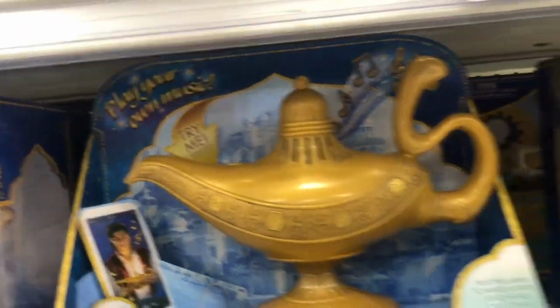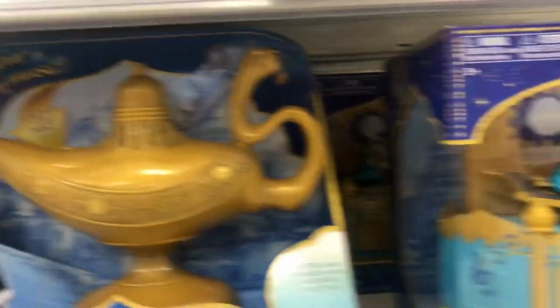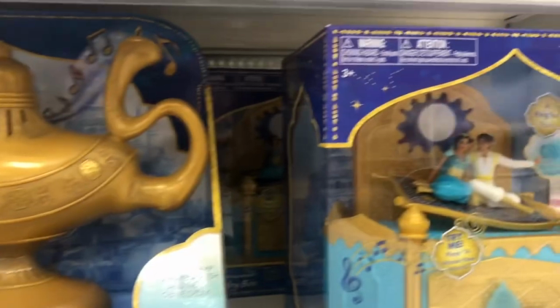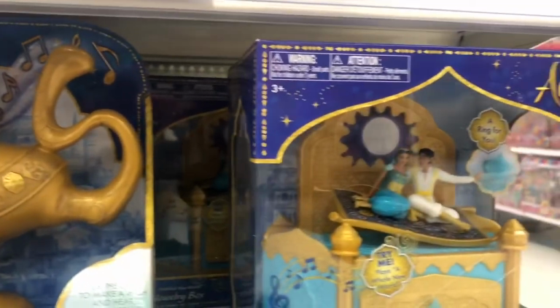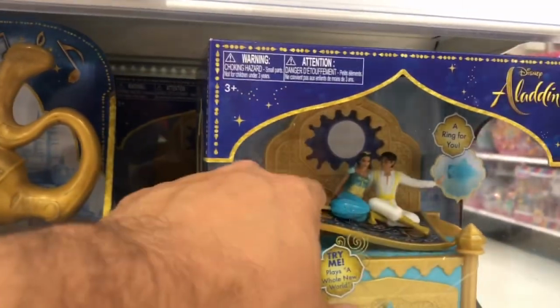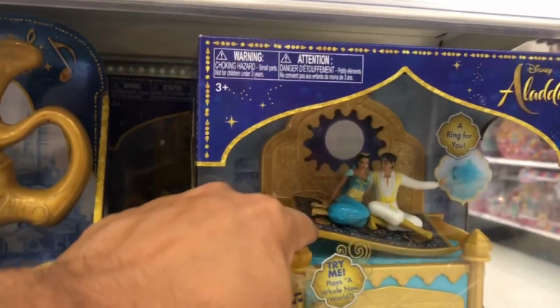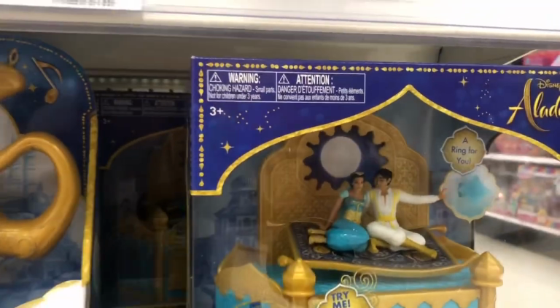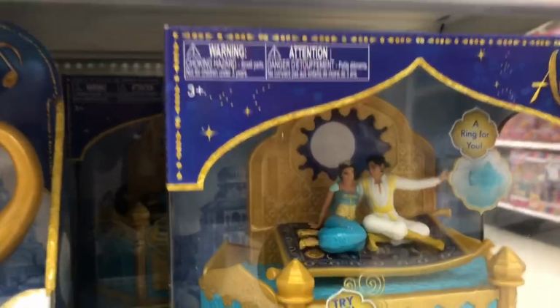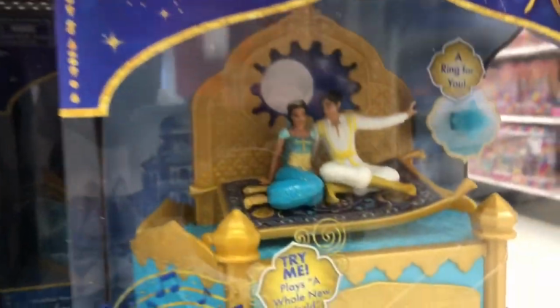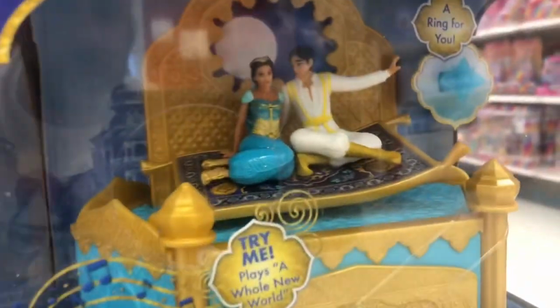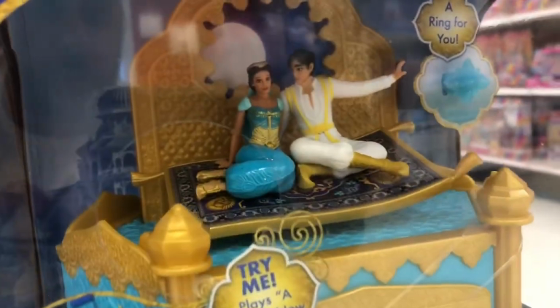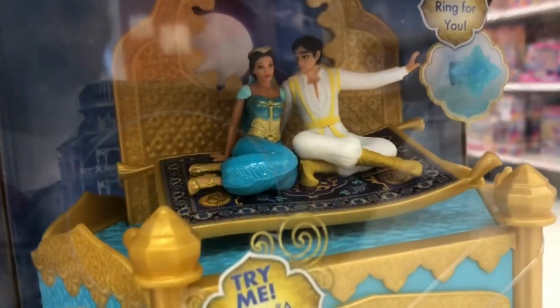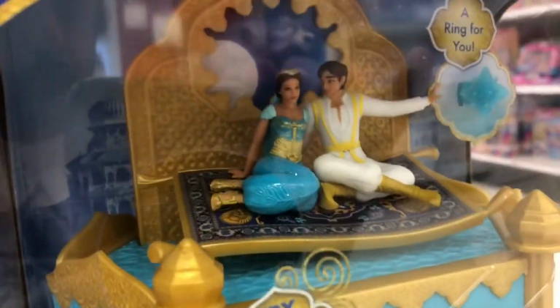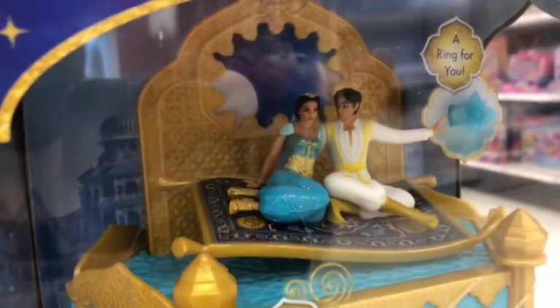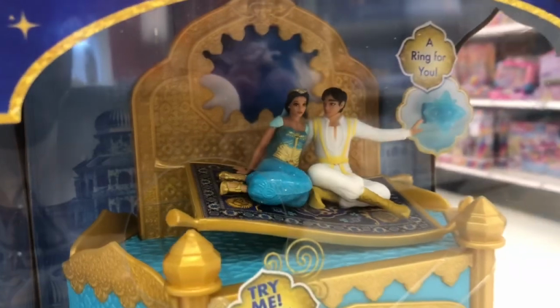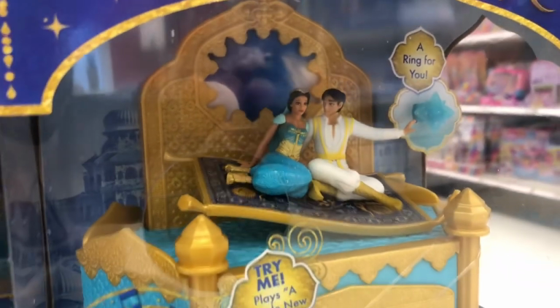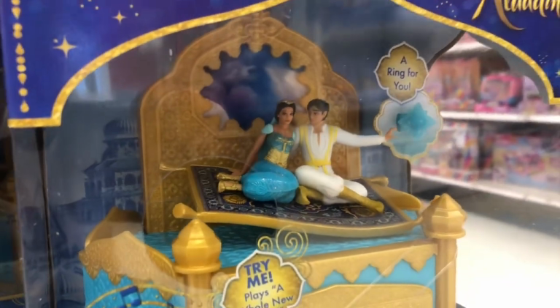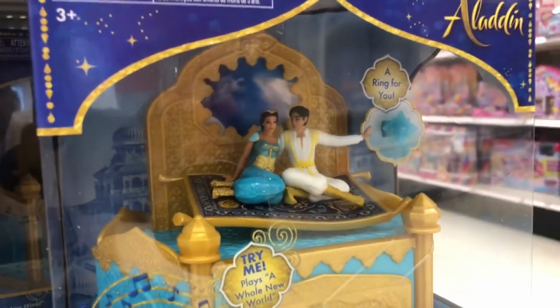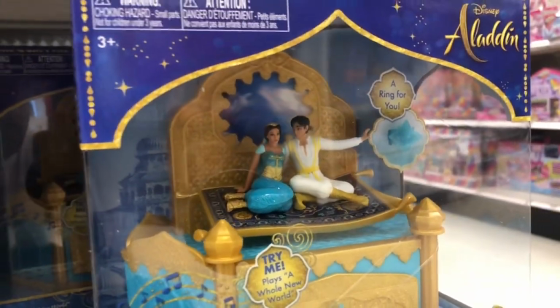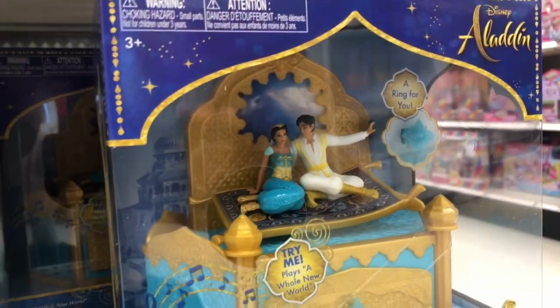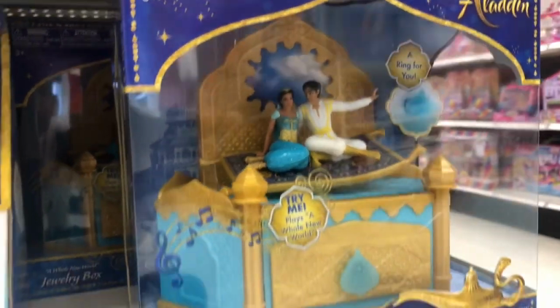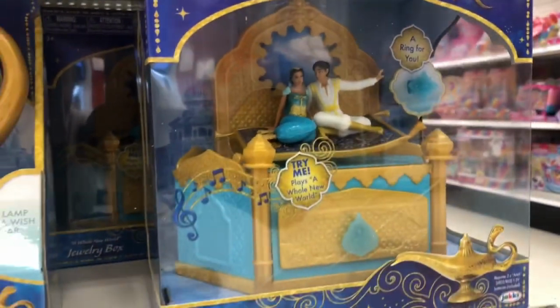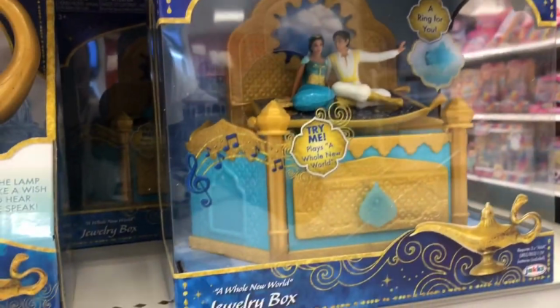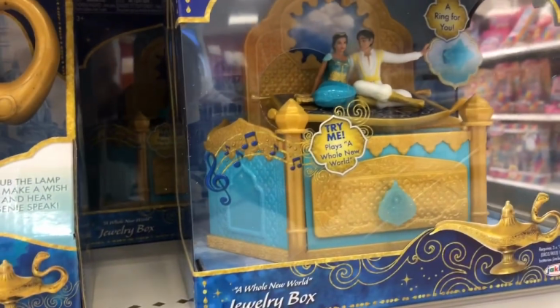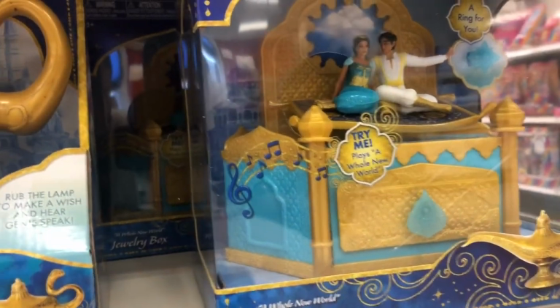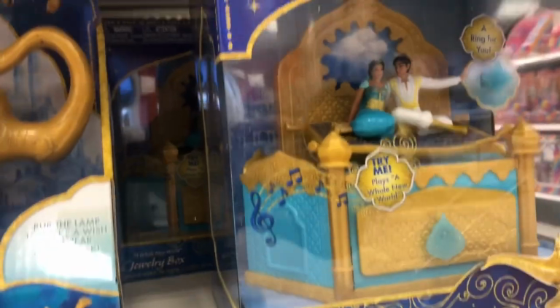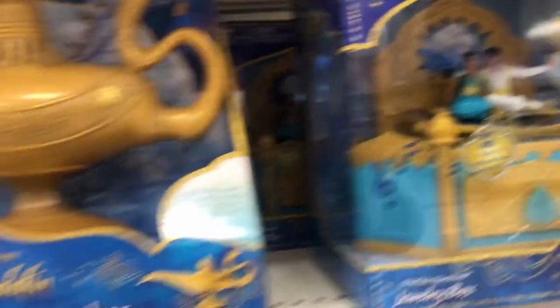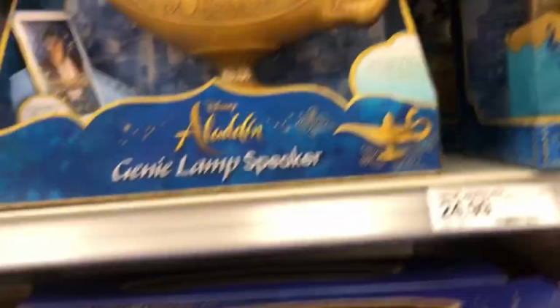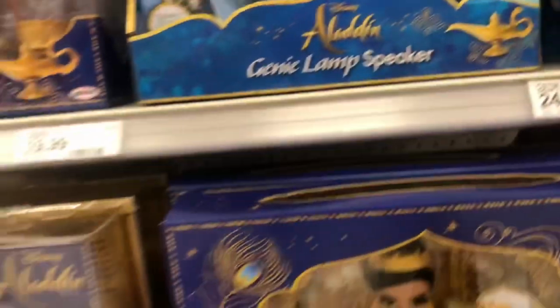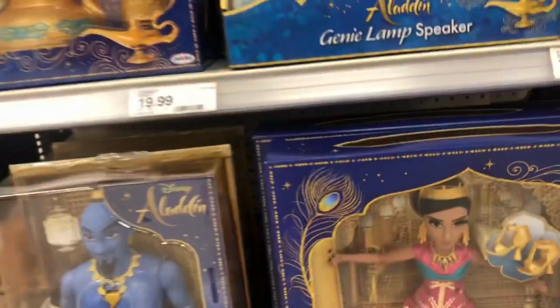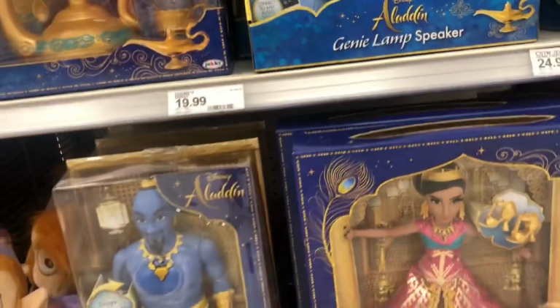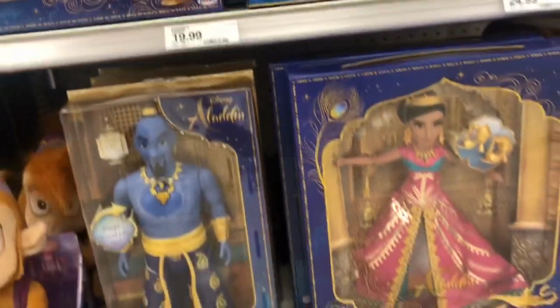We have a magic carpet ride — that's kind of cool right there. Just a little jewelry box, a little music box, that's fun. And then we have the fashion dolls down here.